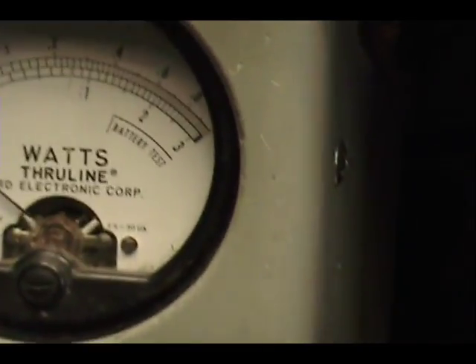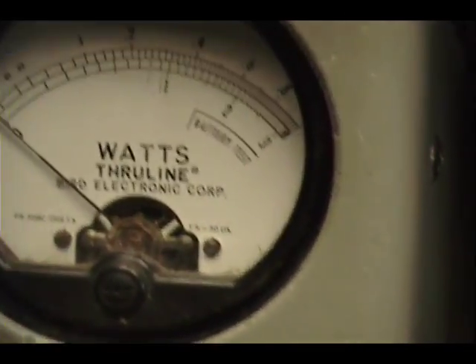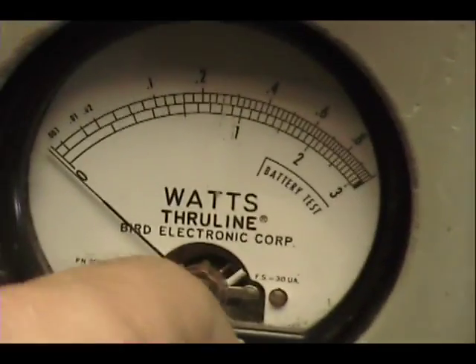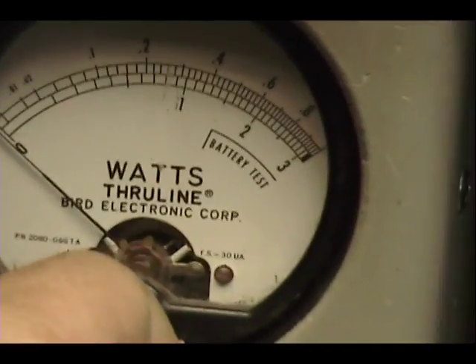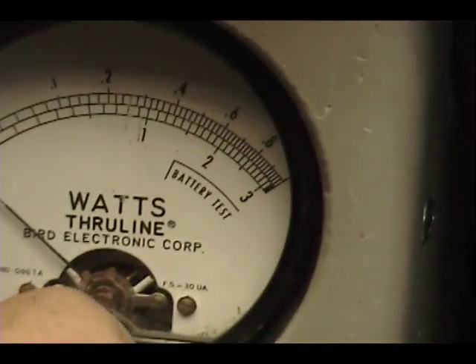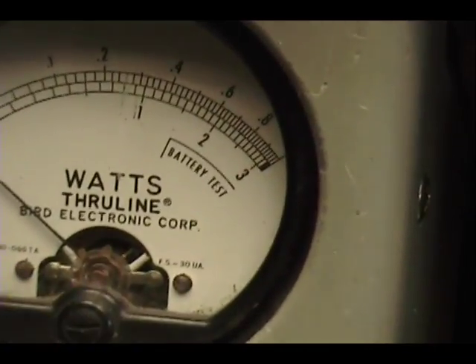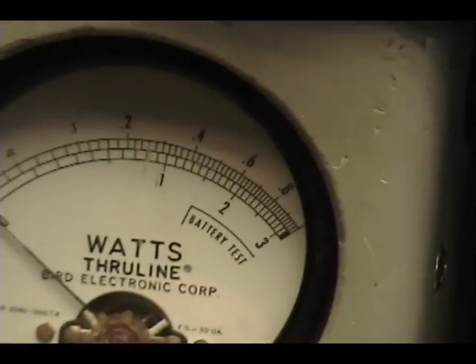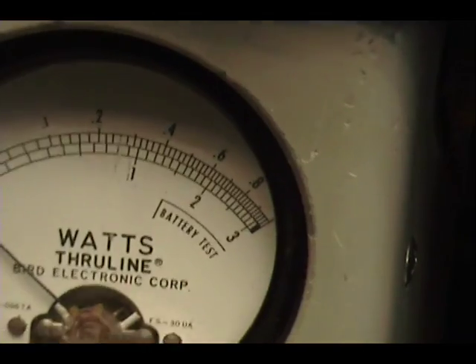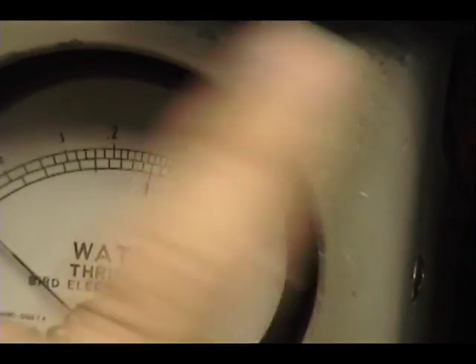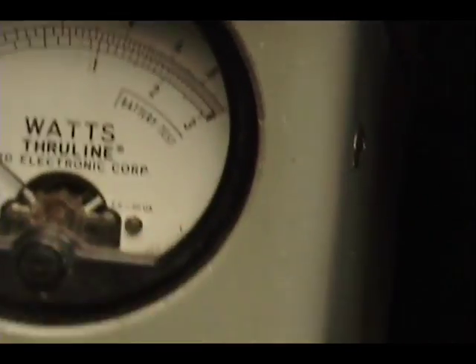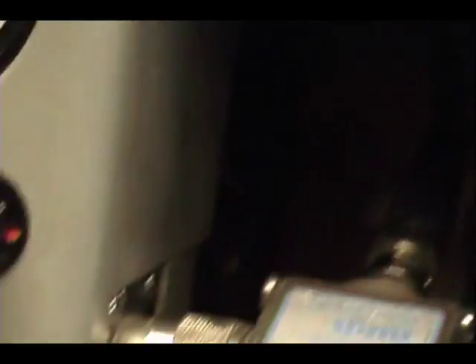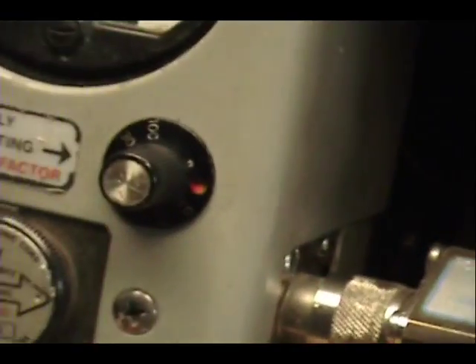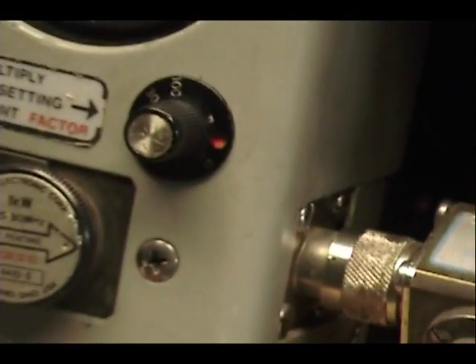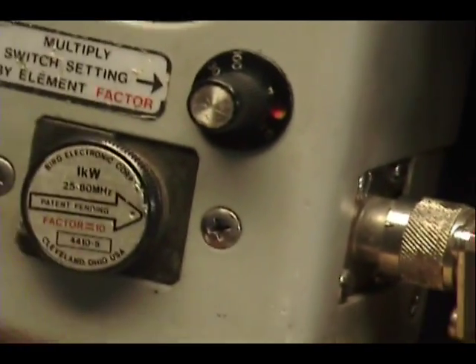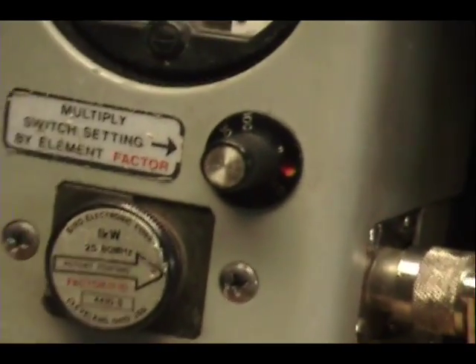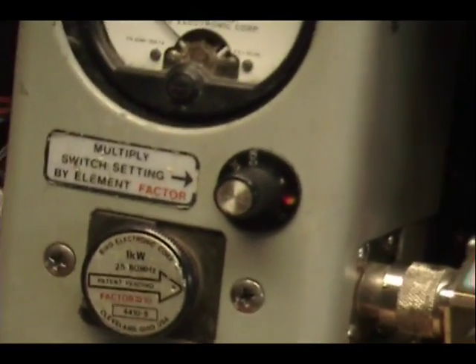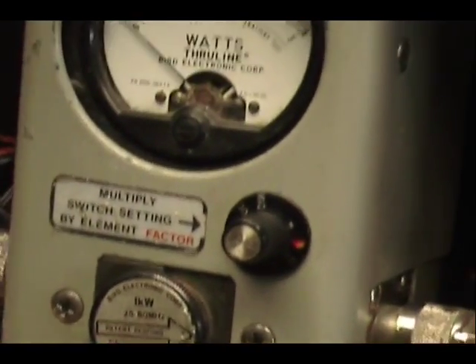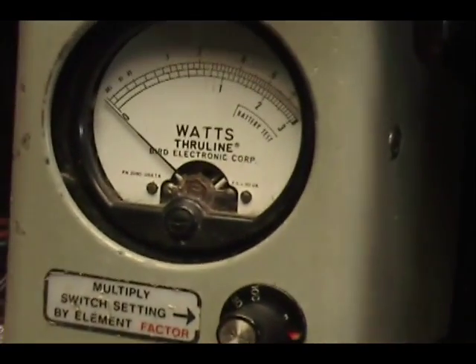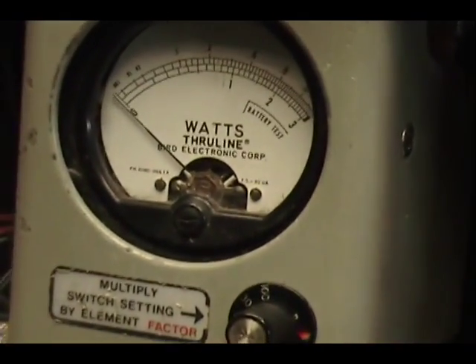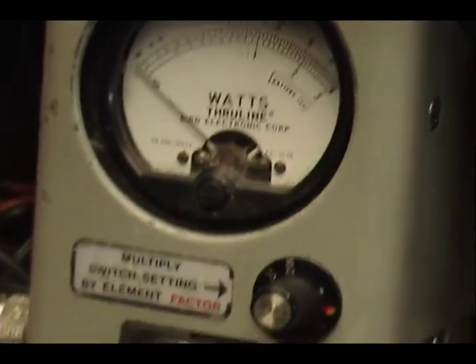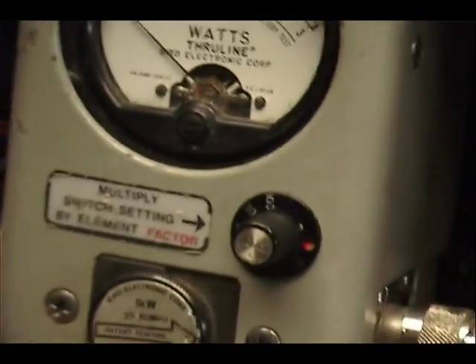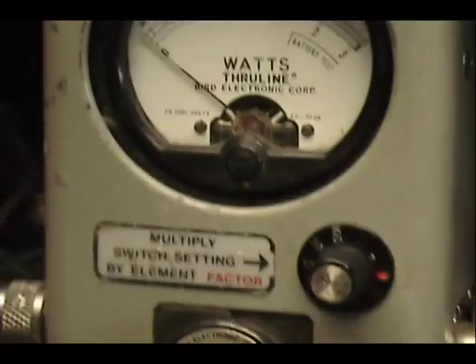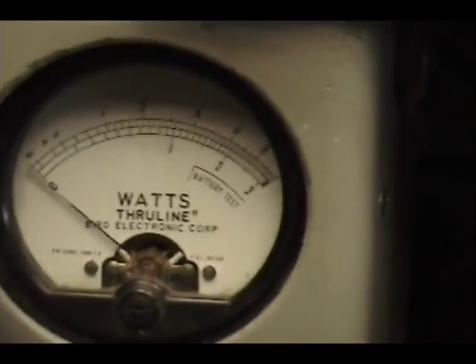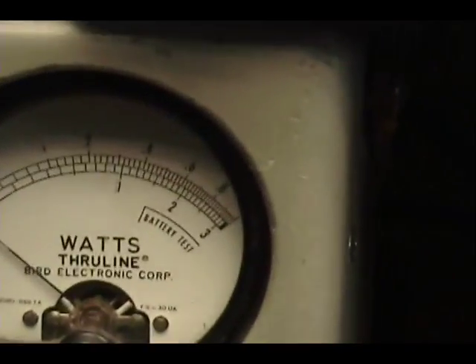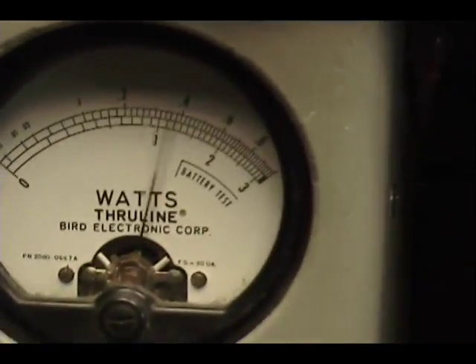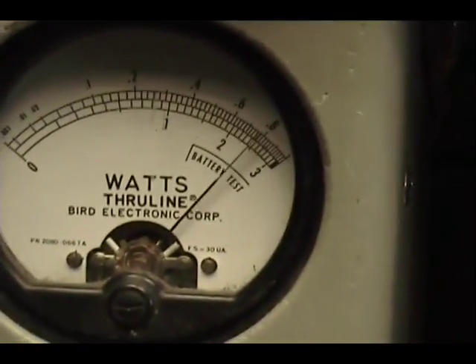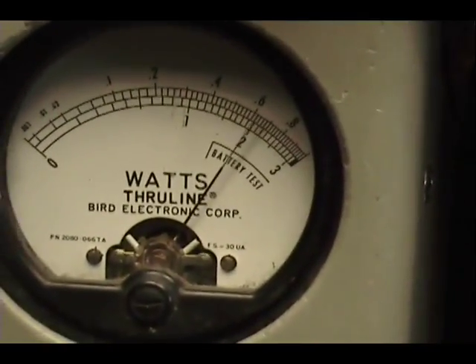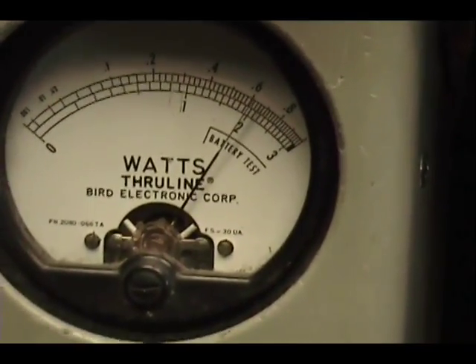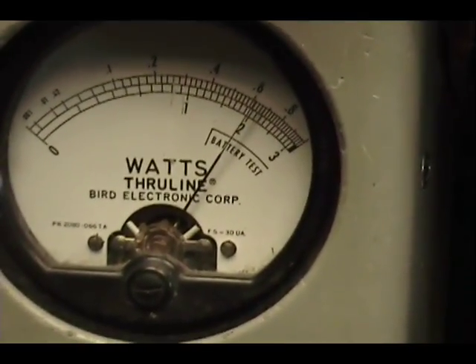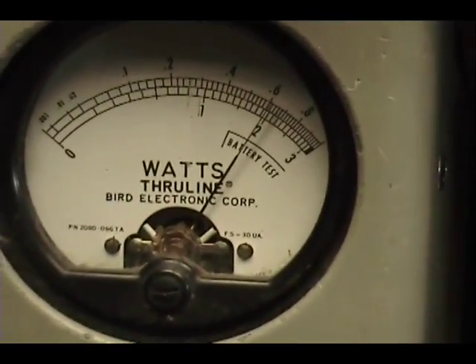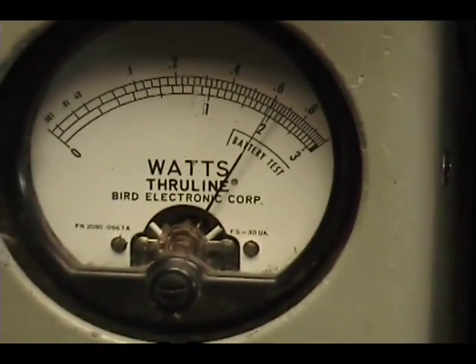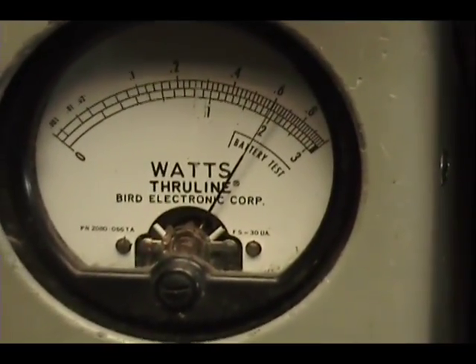Now I'm going to change this to a 100 watt scale. And now we're going to take and turn the power up. And we're right about 60 watts there.